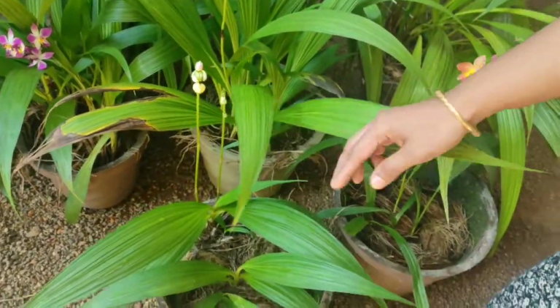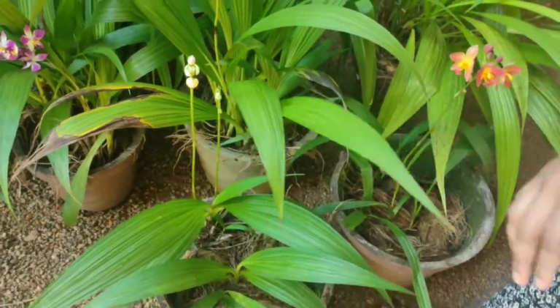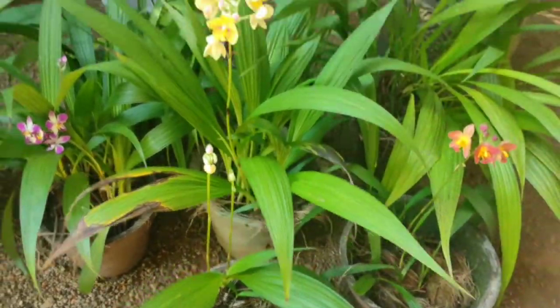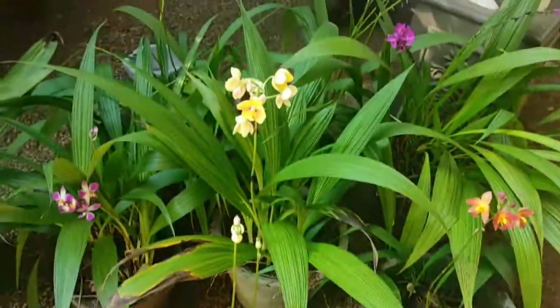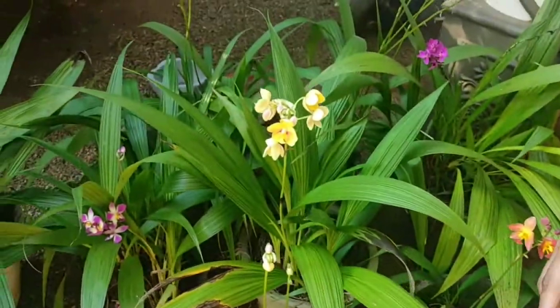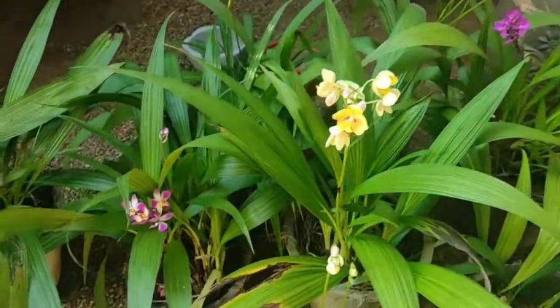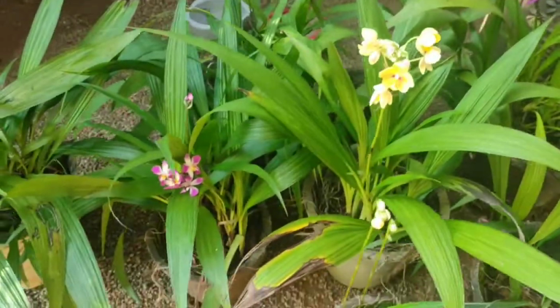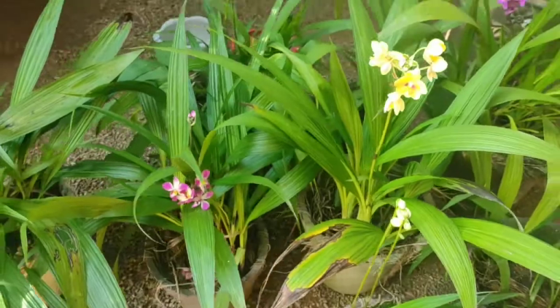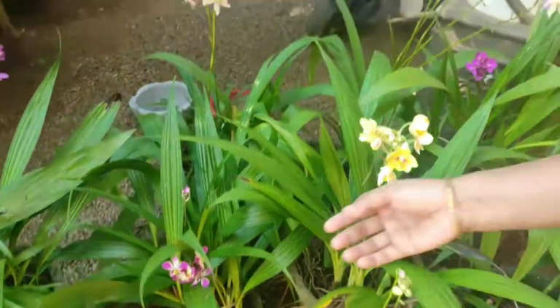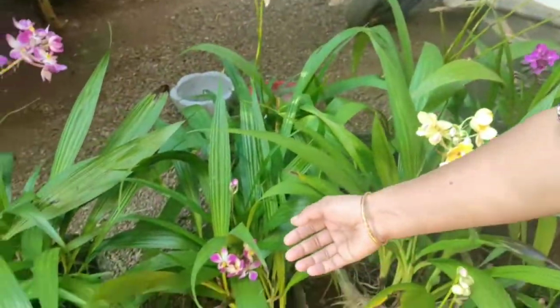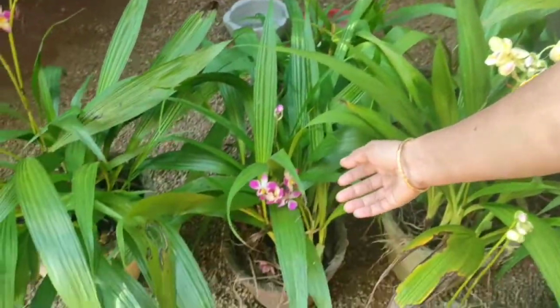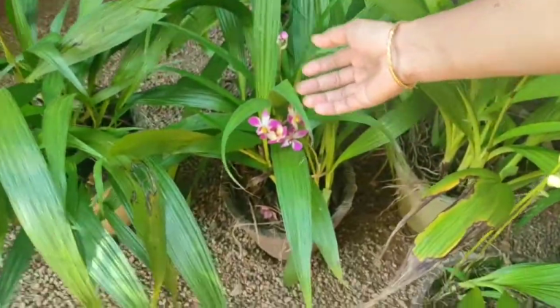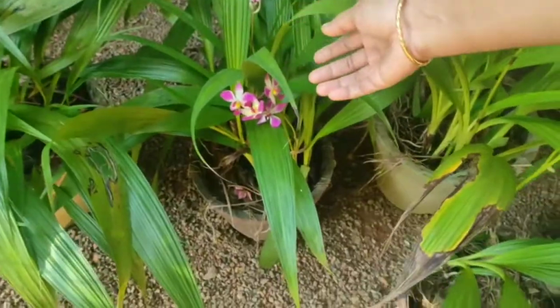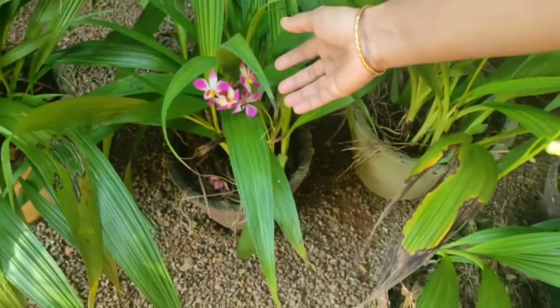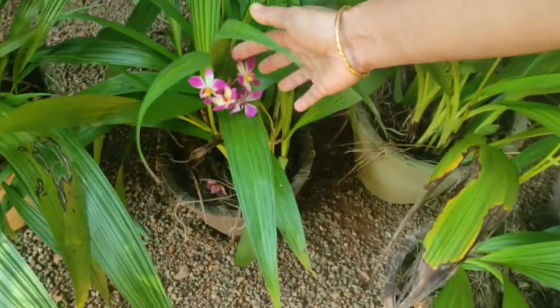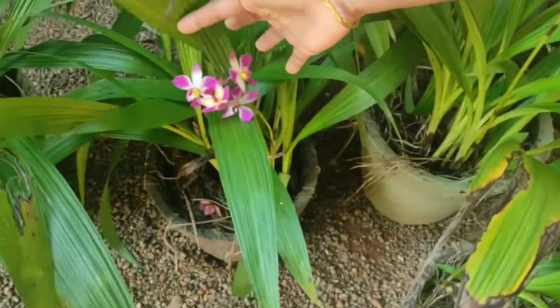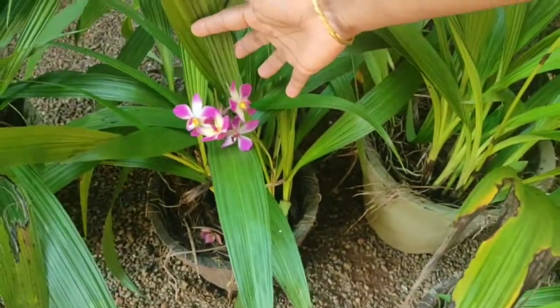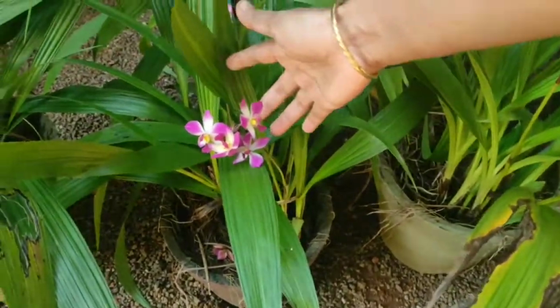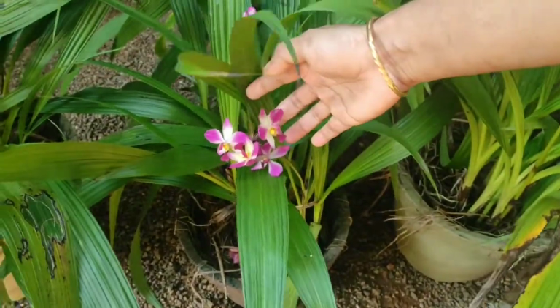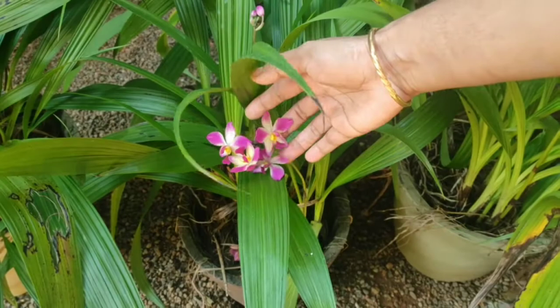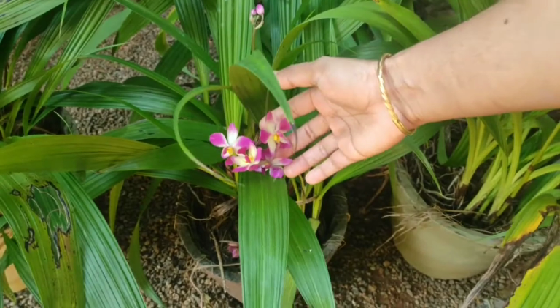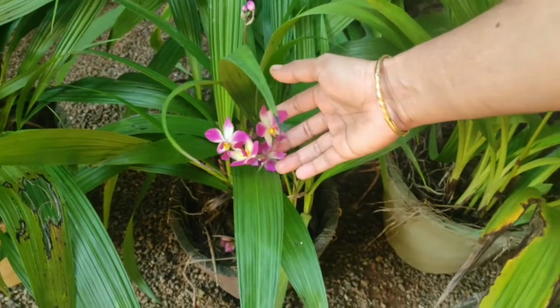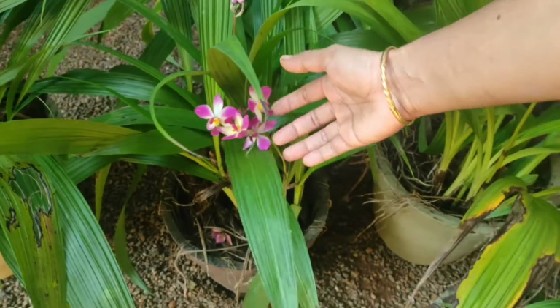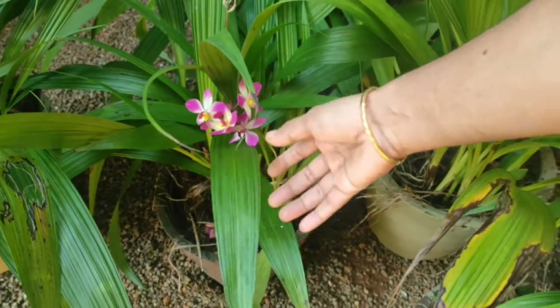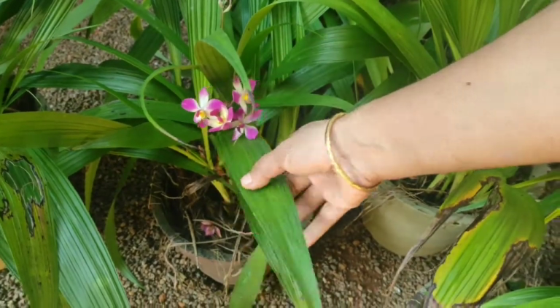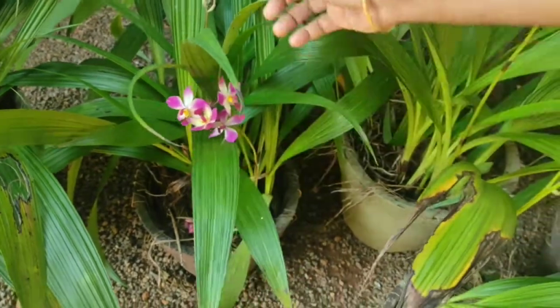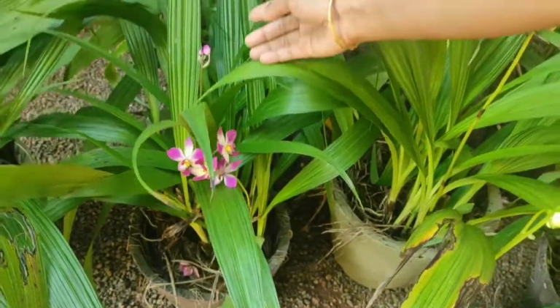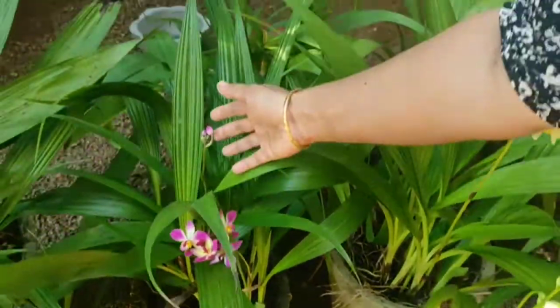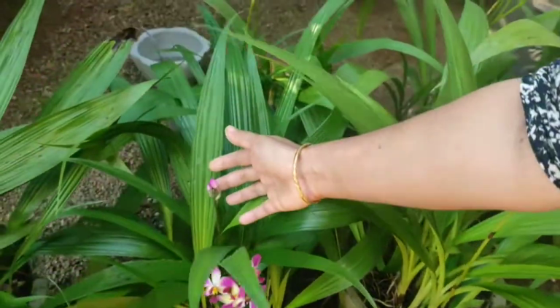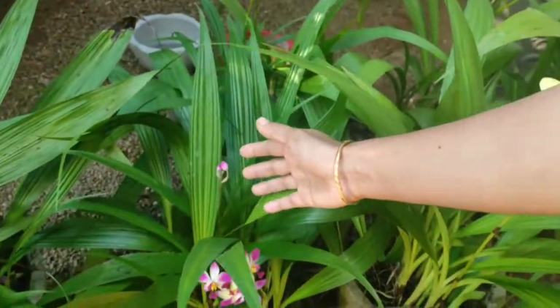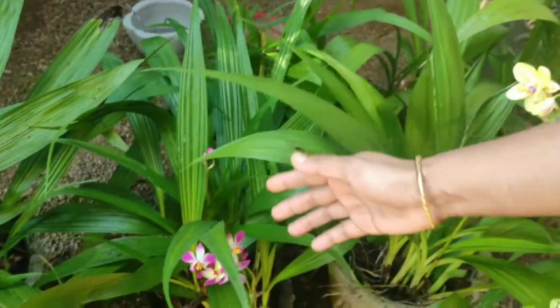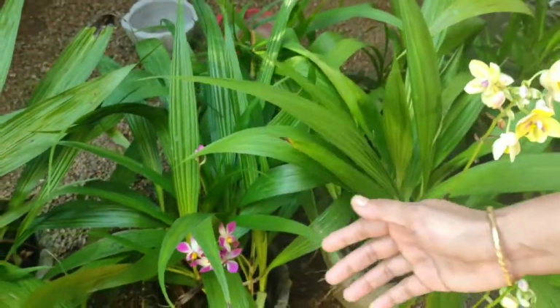I have to add a little bit of white color. The color is a very beautiful color. This is the first color. I have to add two colors.